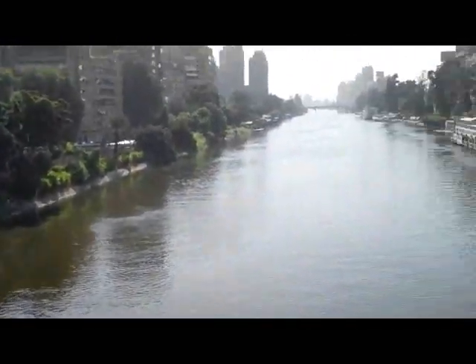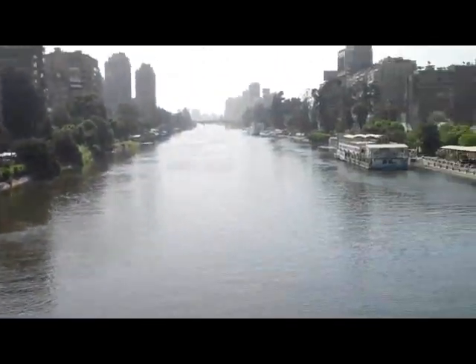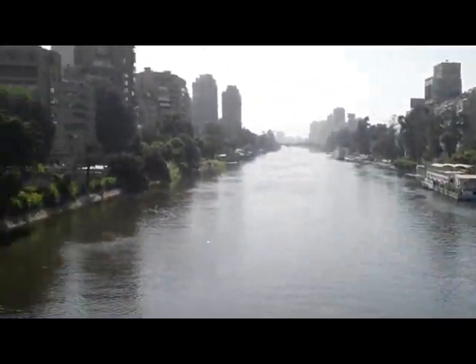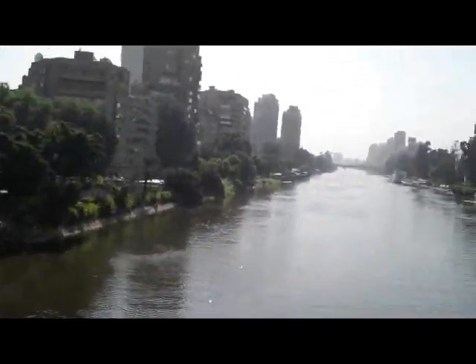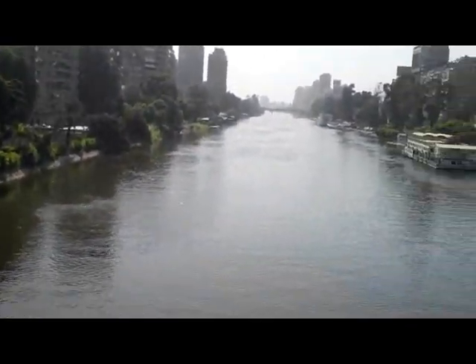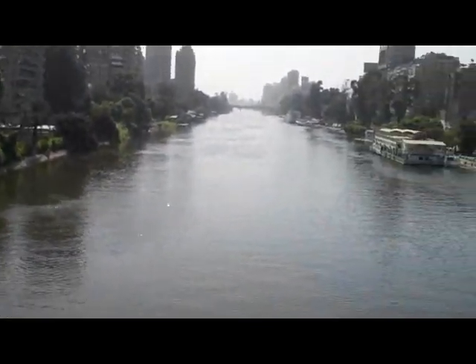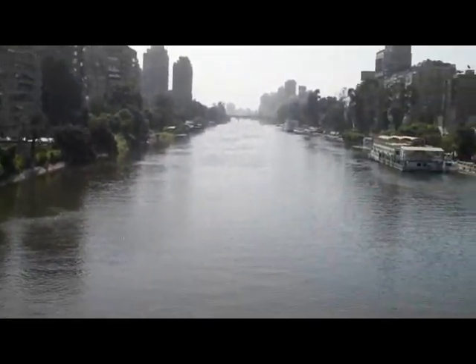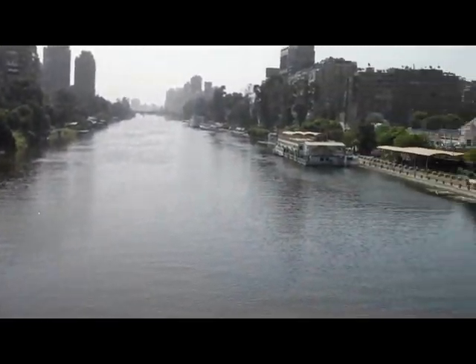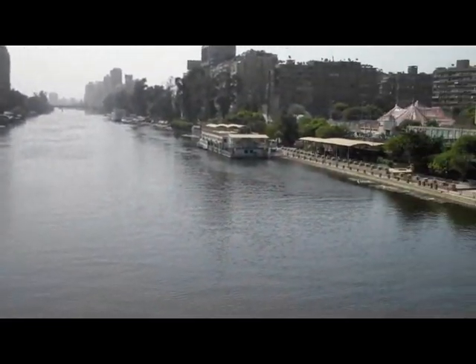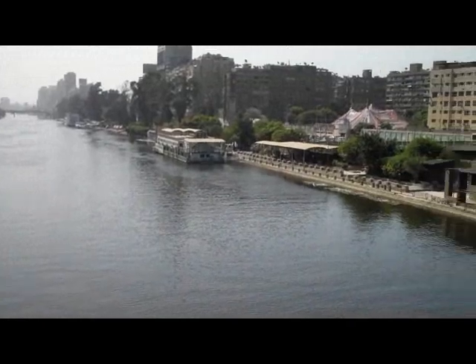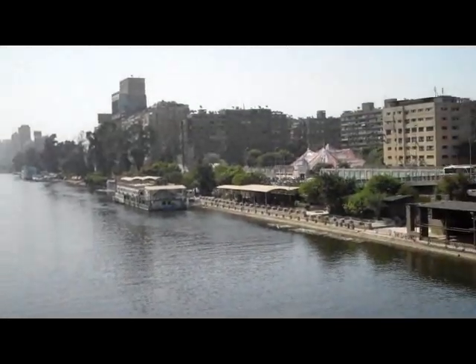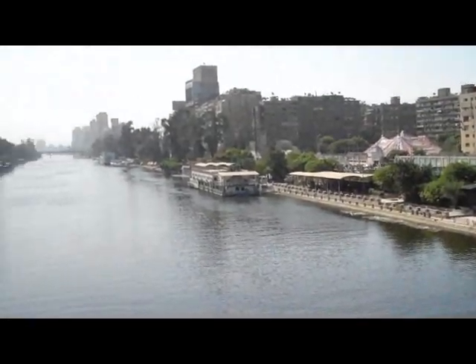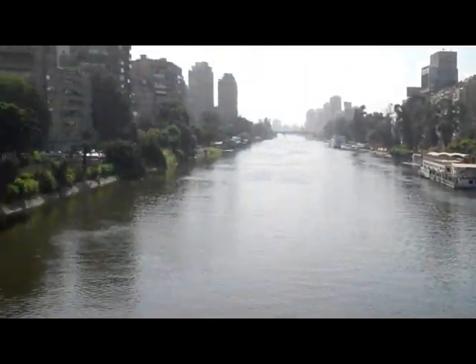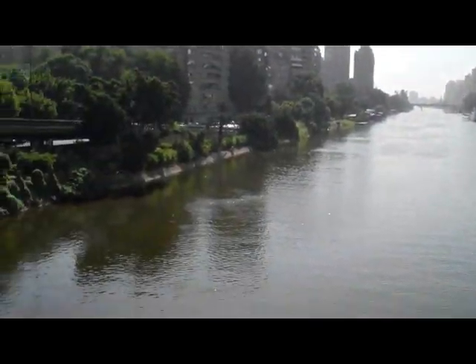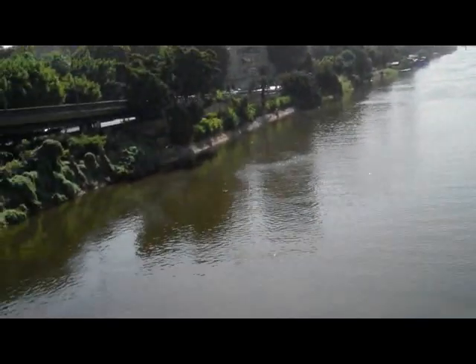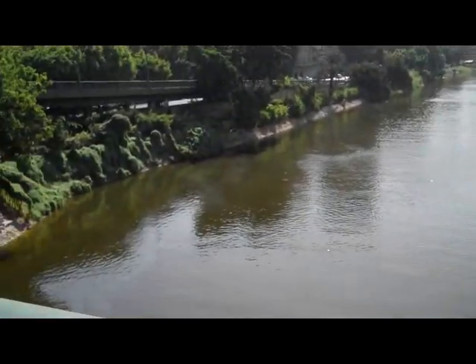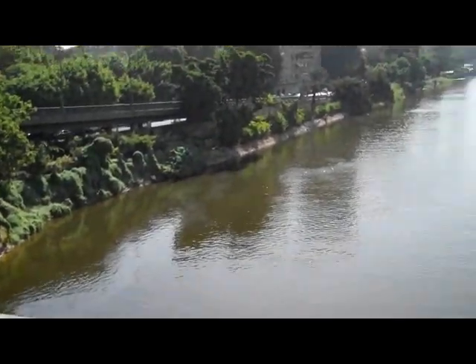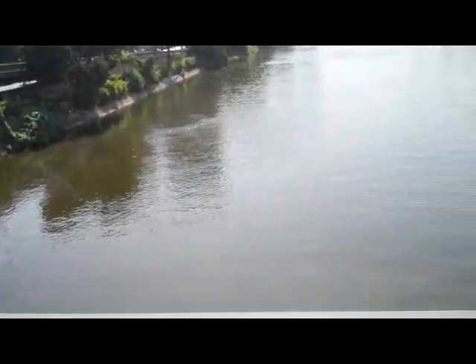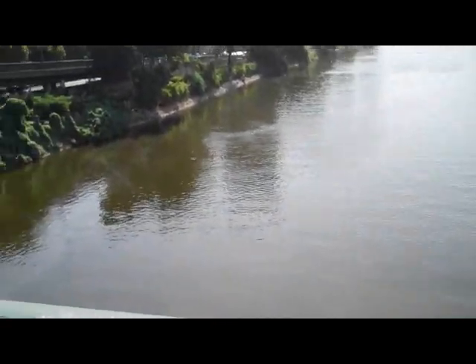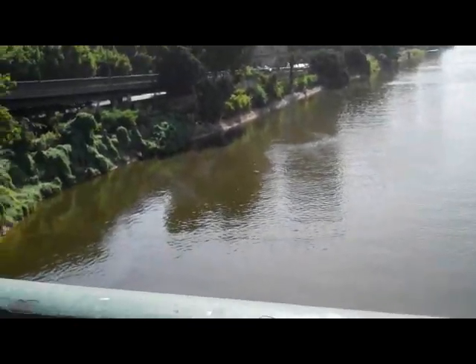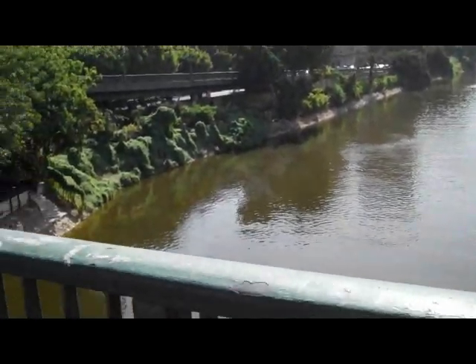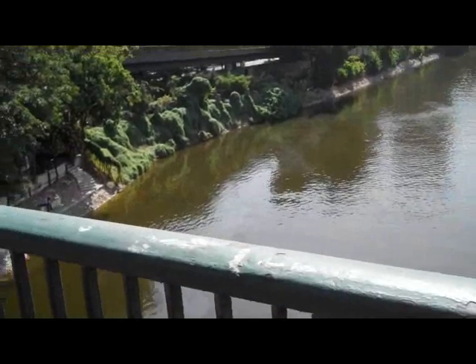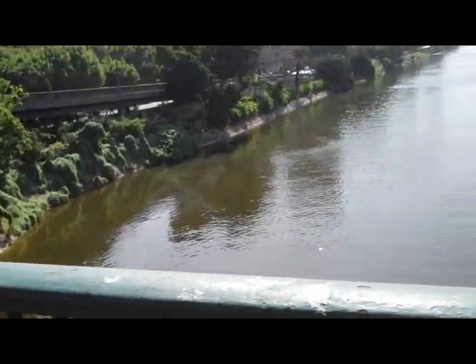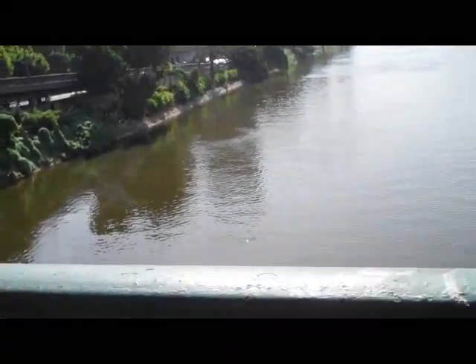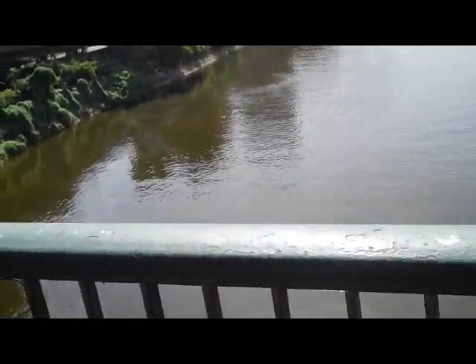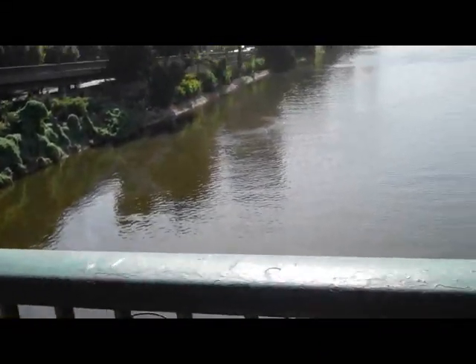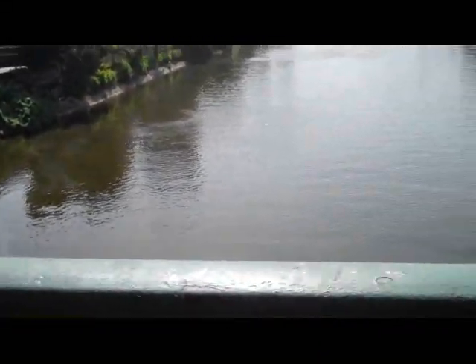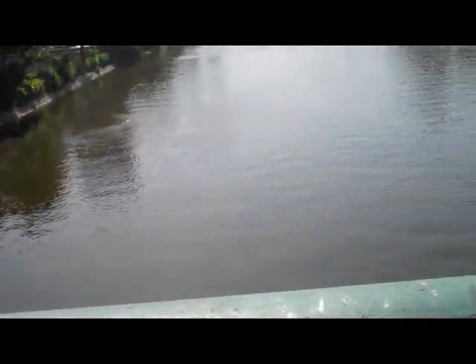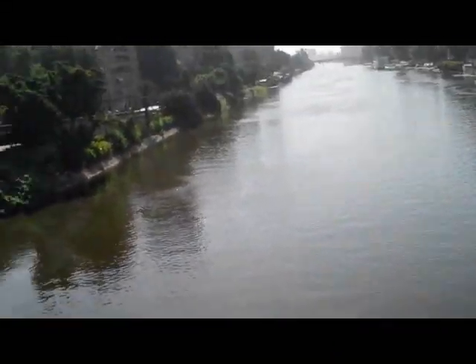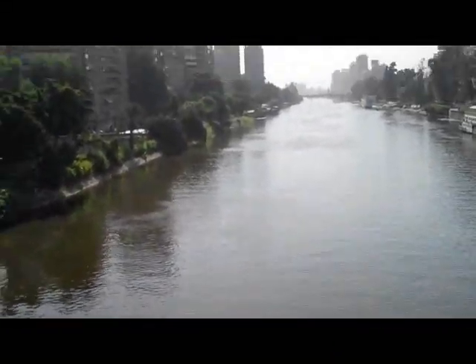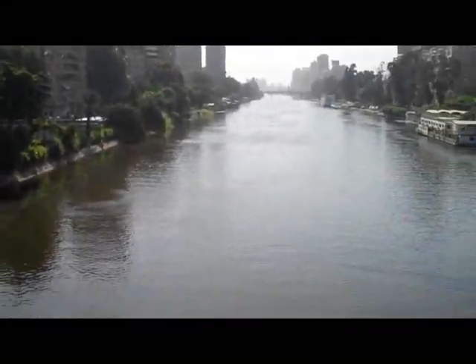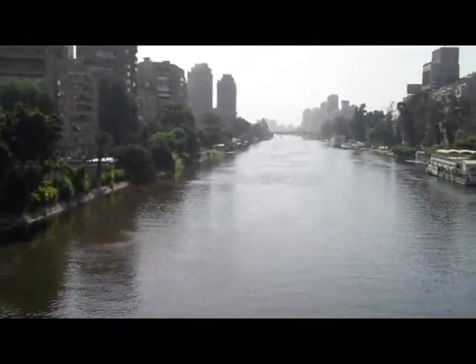I'm scouting out the meeting point during the day, because at night I don't think I can find it — this is just crazy. So I'll find it during the day, know exactly where it is, and then I can go back for the rendezvous at midnight.